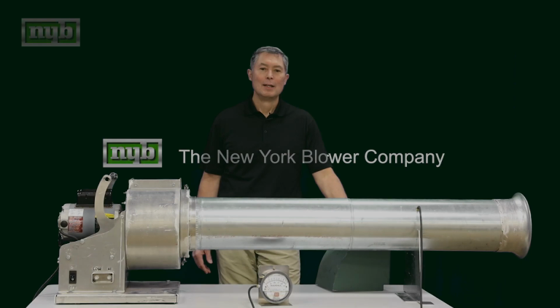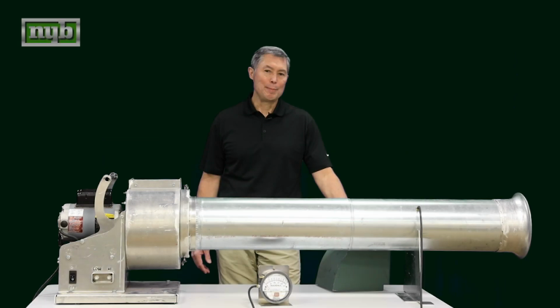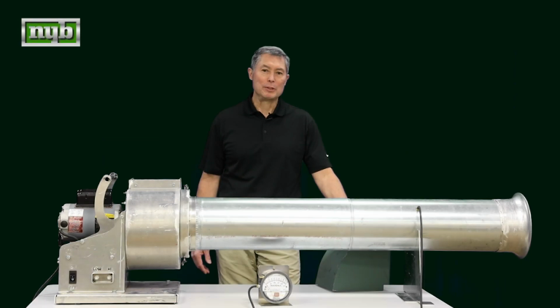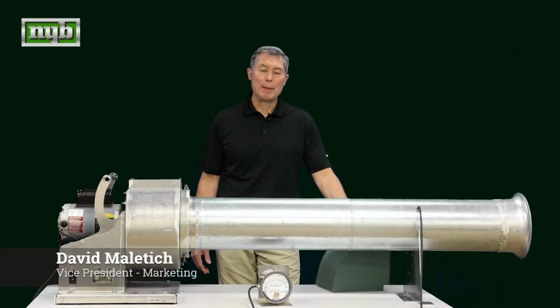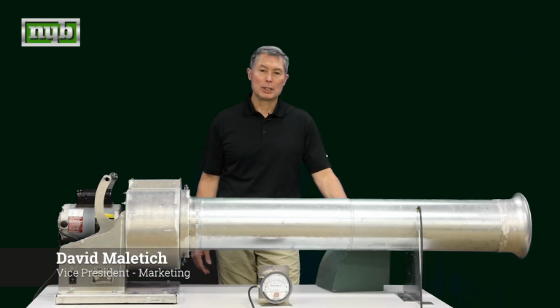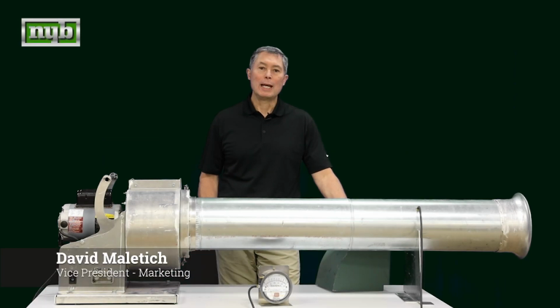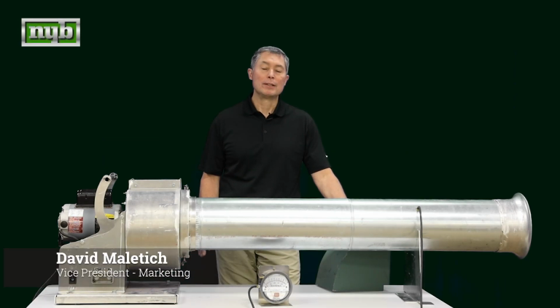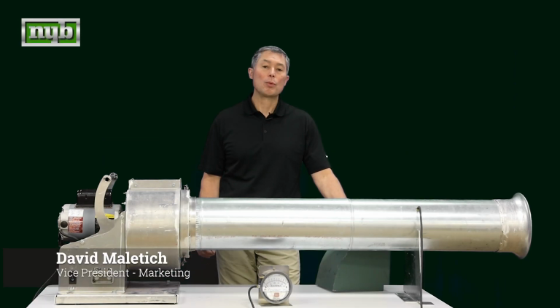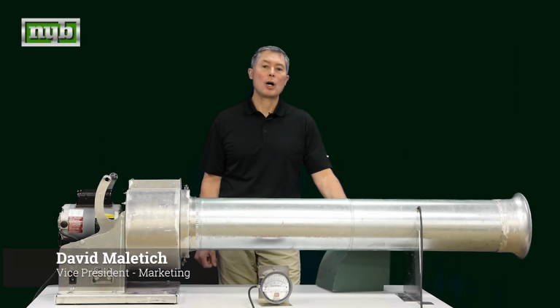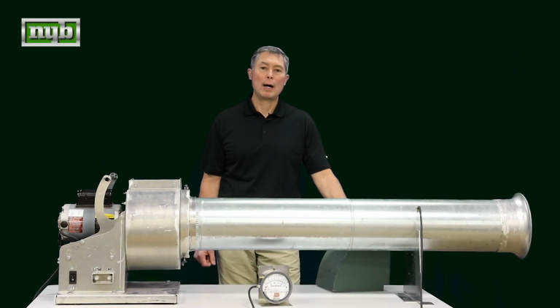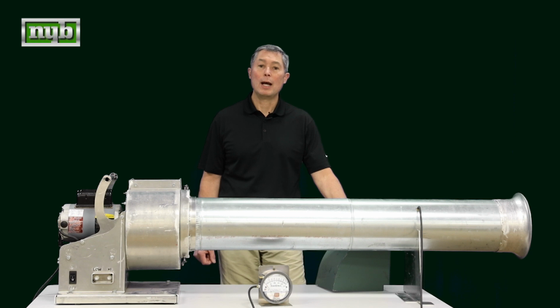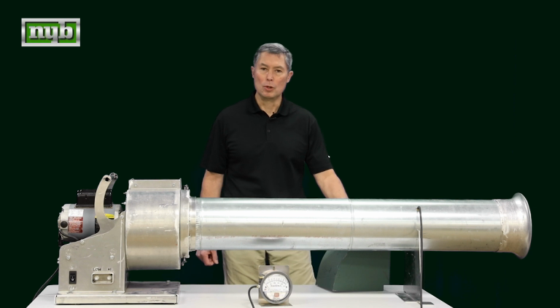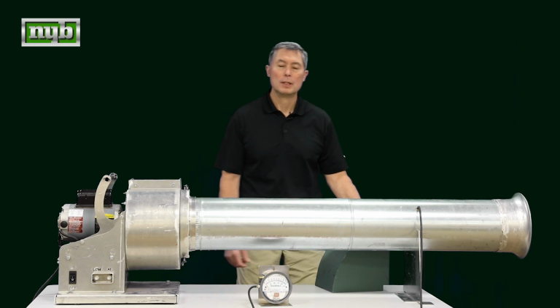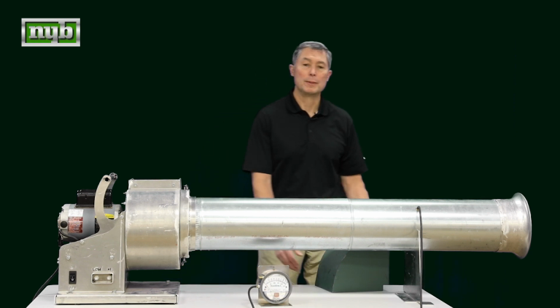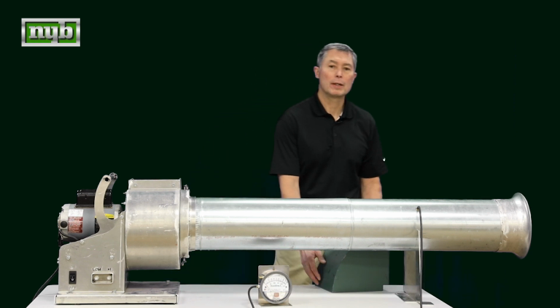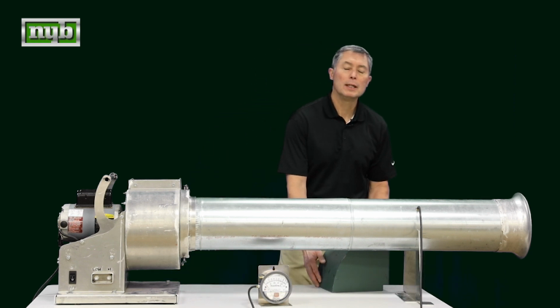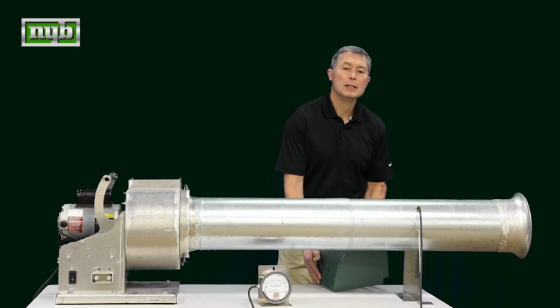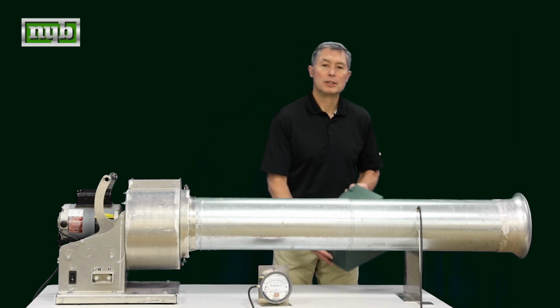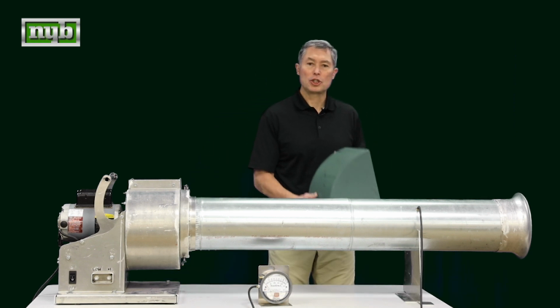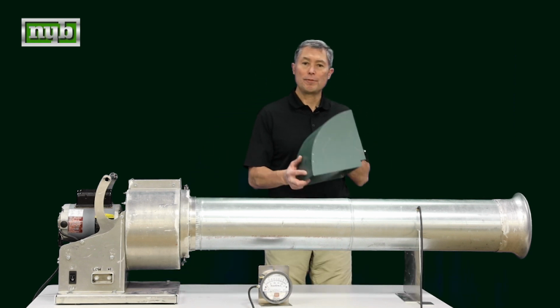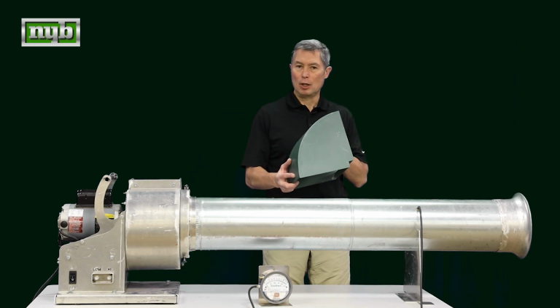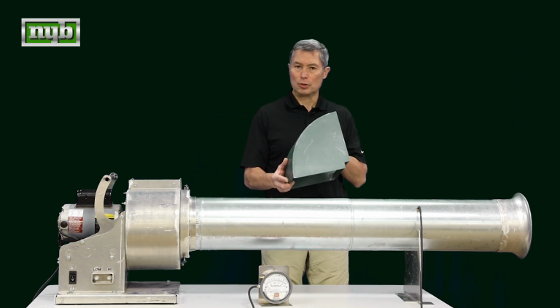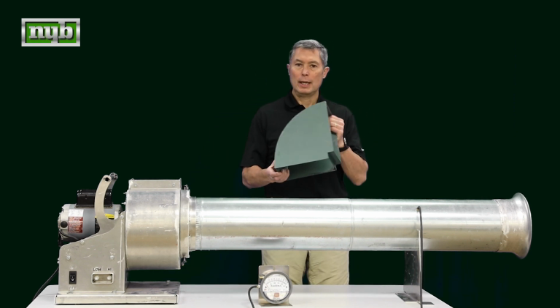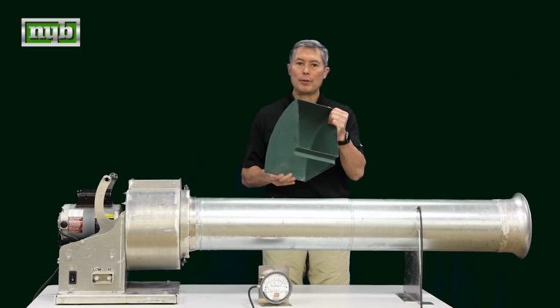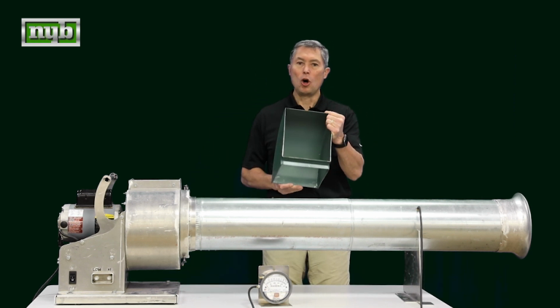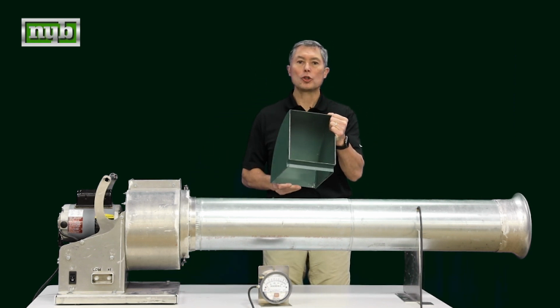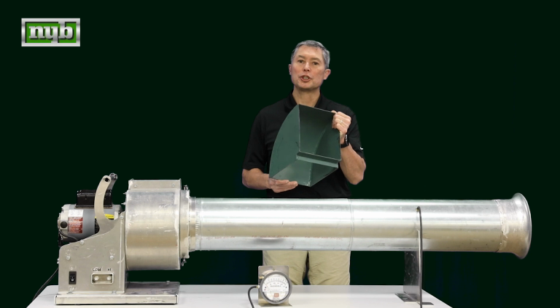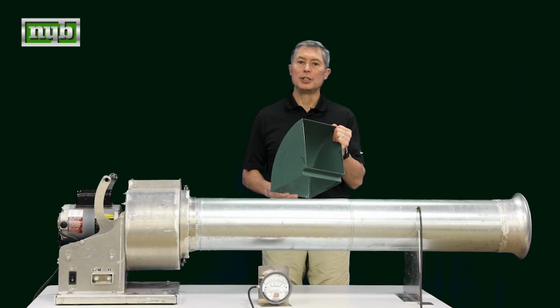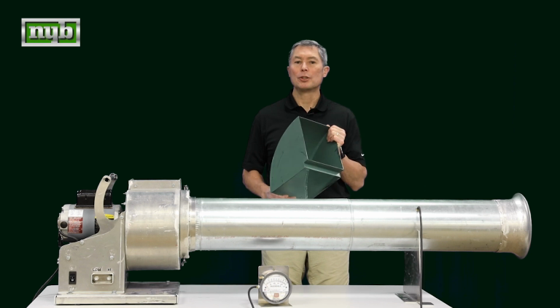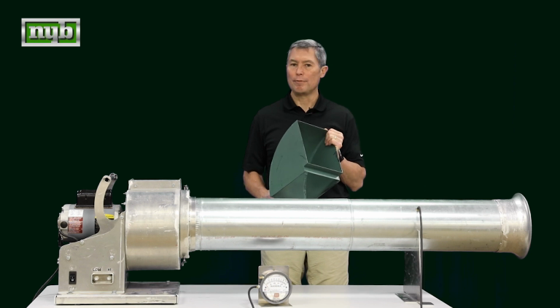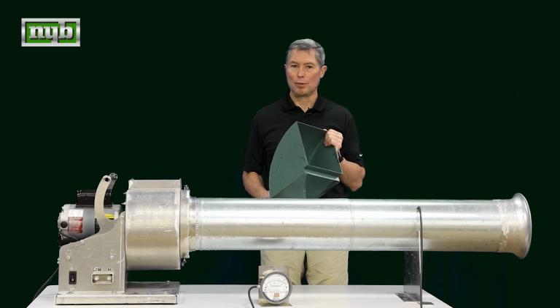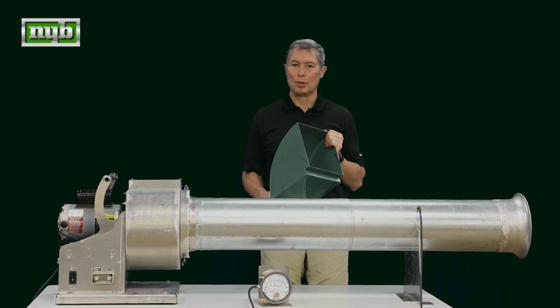Hi, my name is David Malachich and today we're going to talk about elbows — specifically, discharge fan elbows and how they can alter or change the way a fan performs.